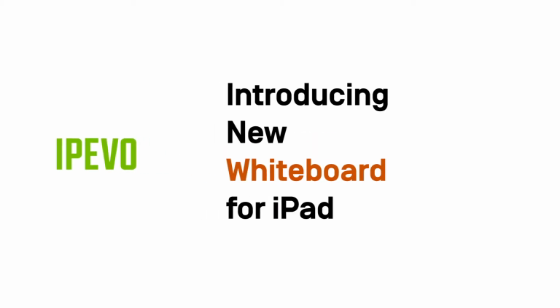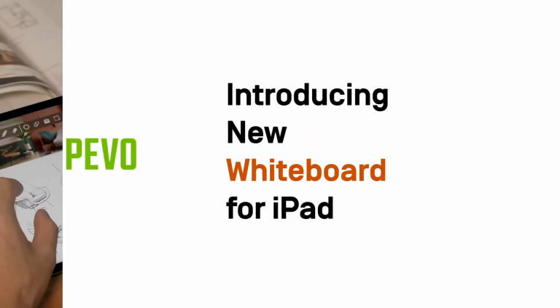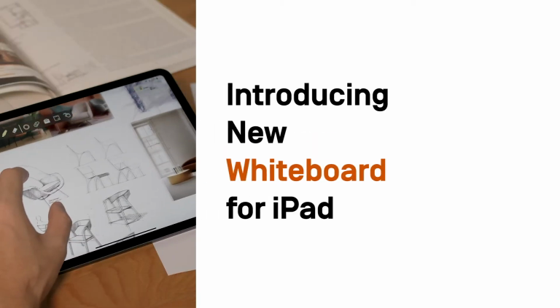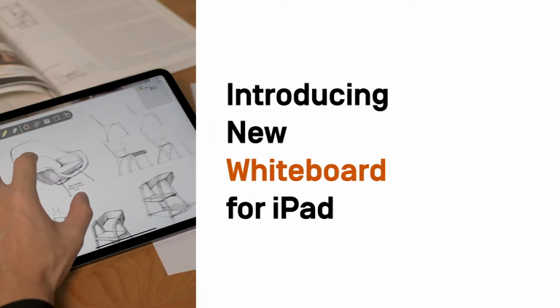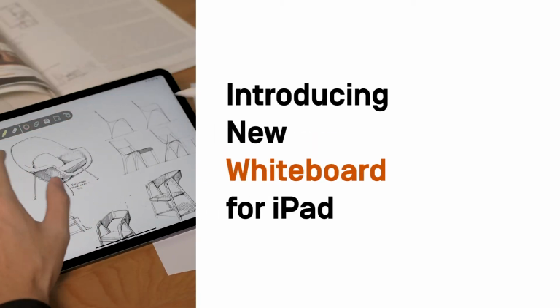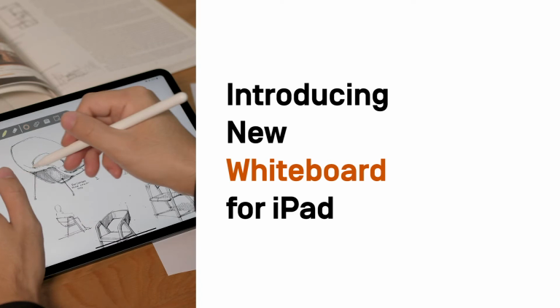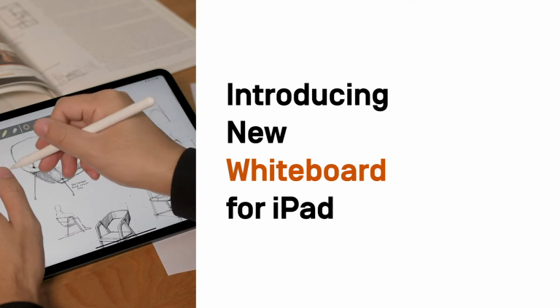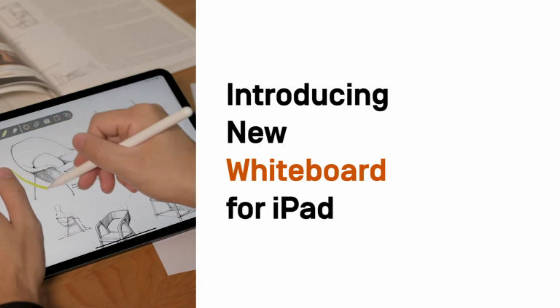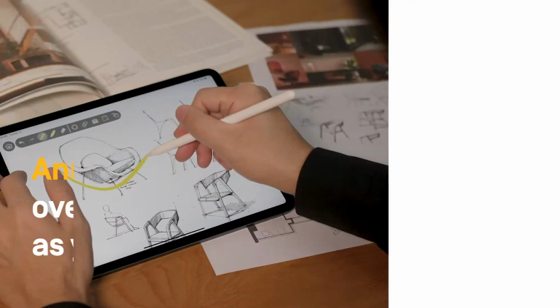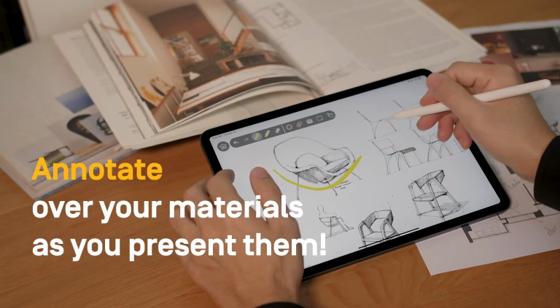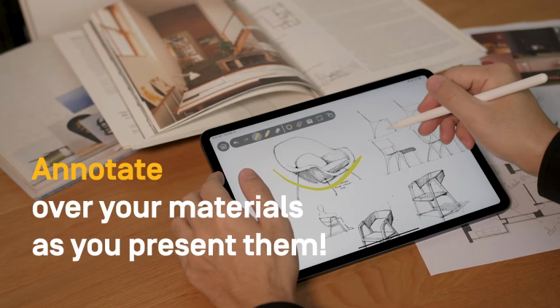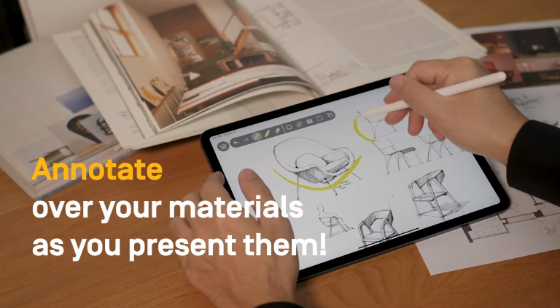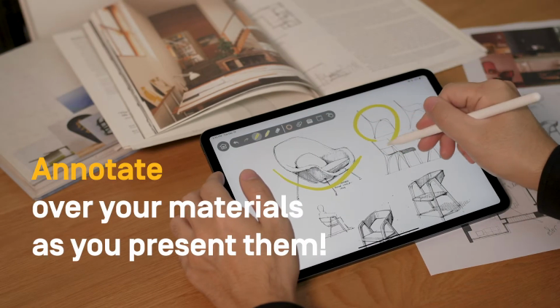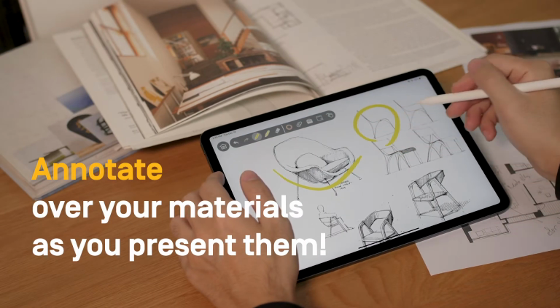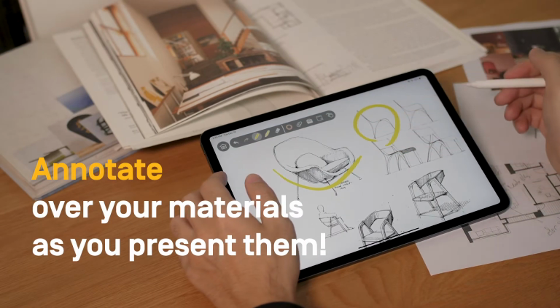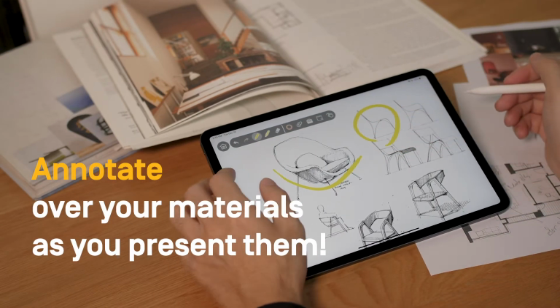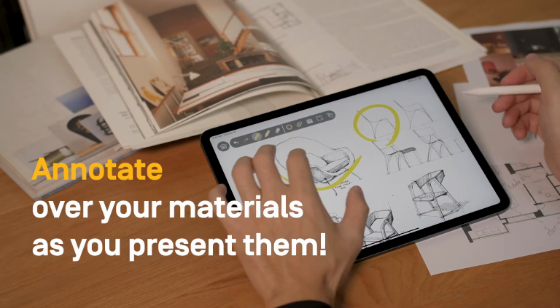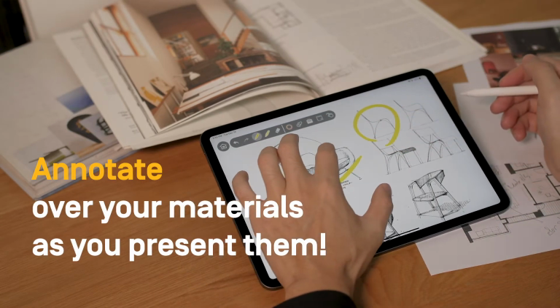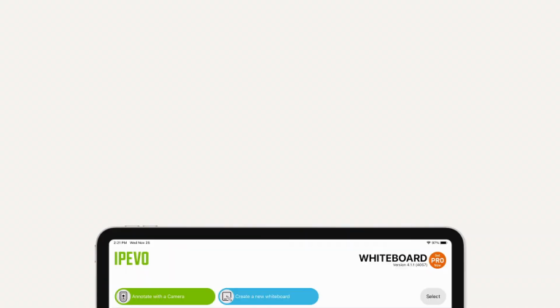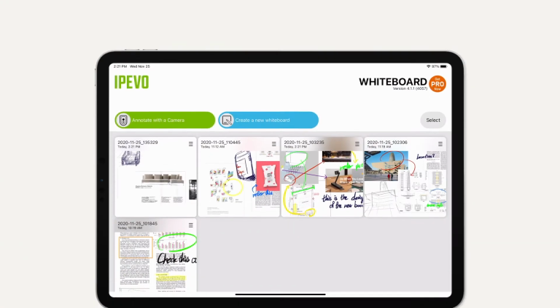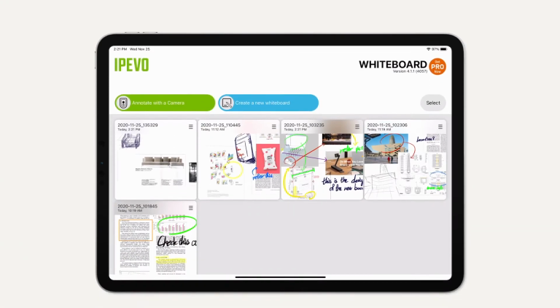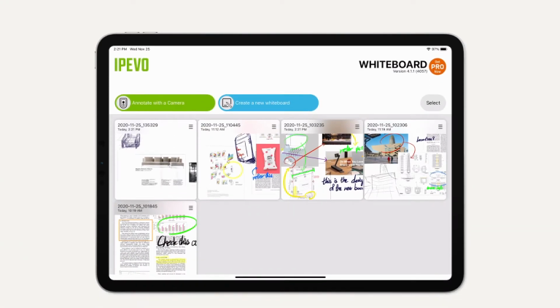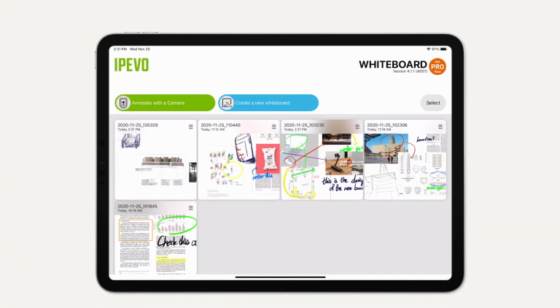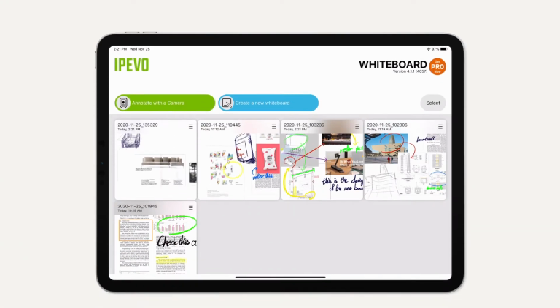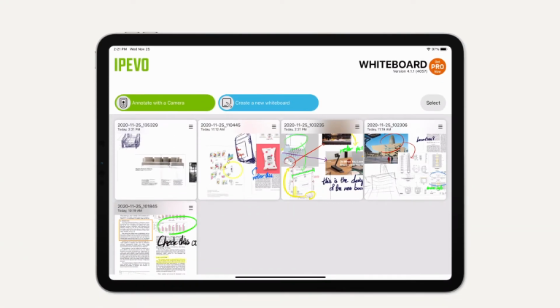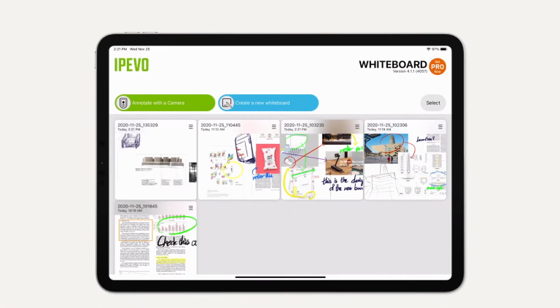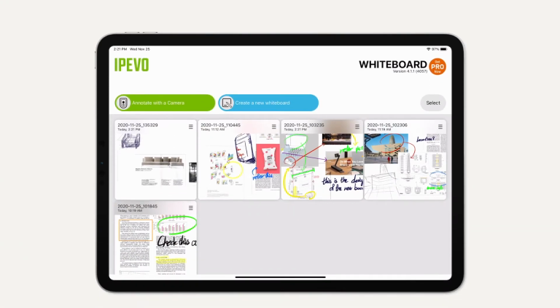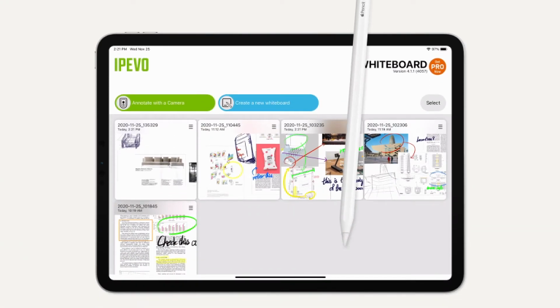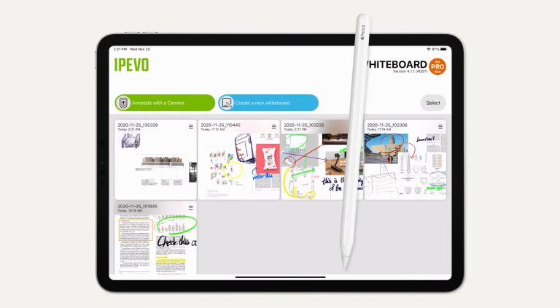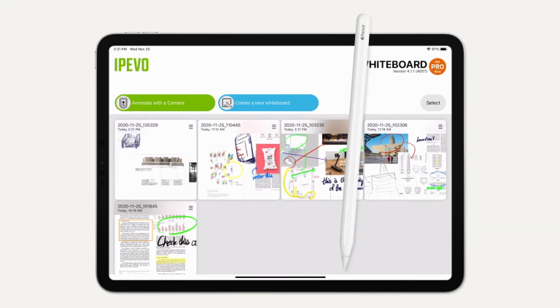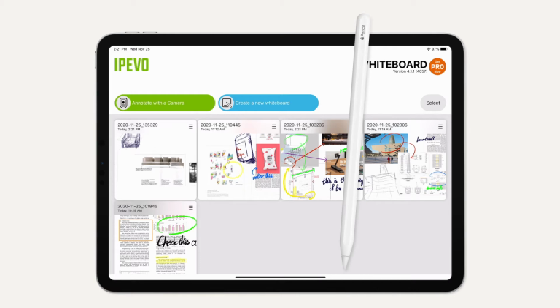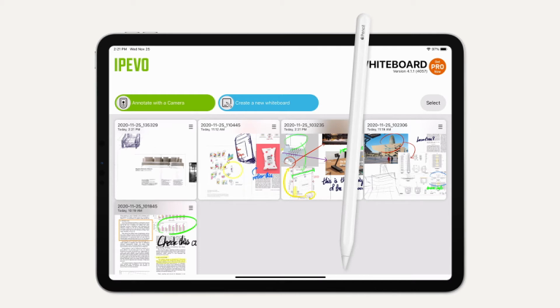Introducing the new iPivo Whiteboard for iPad. This app lets you annotate over your materials as you present them. It is now fully optimized for Apple Pencil.